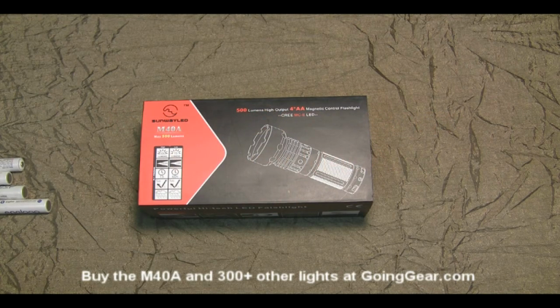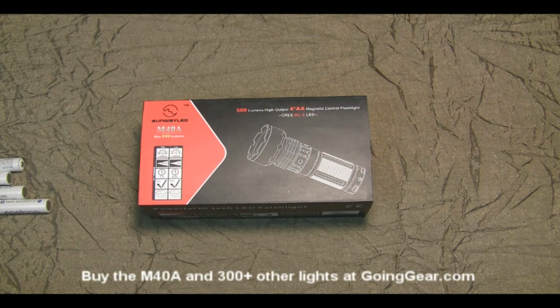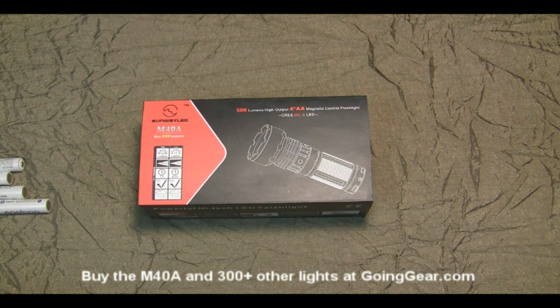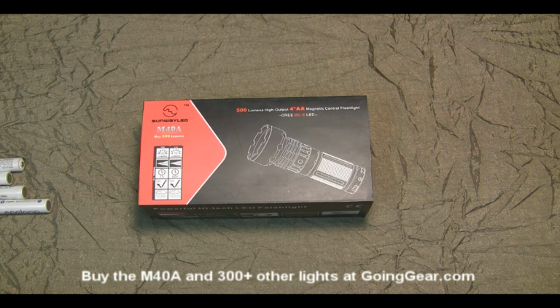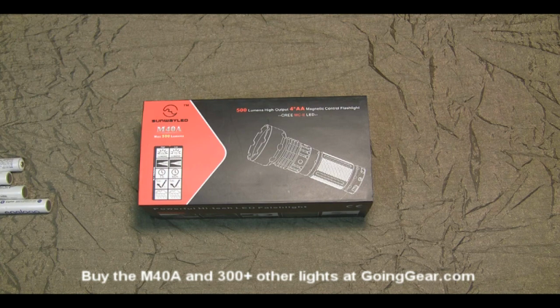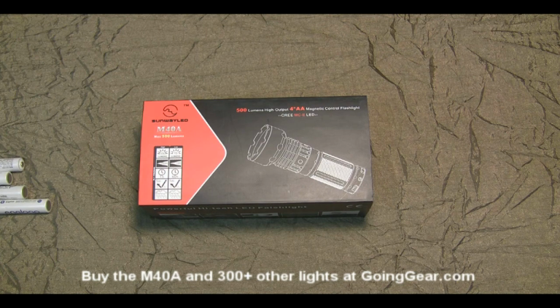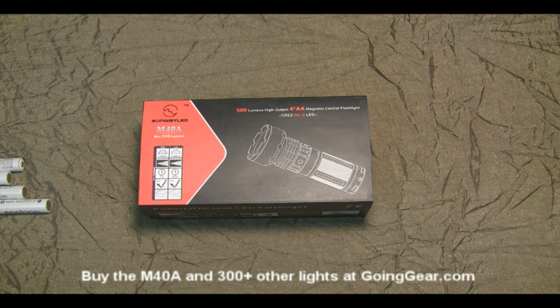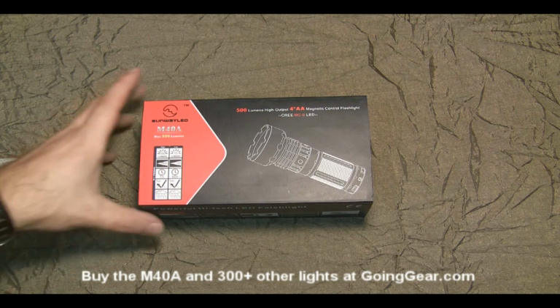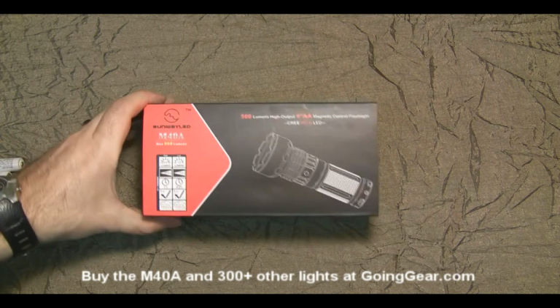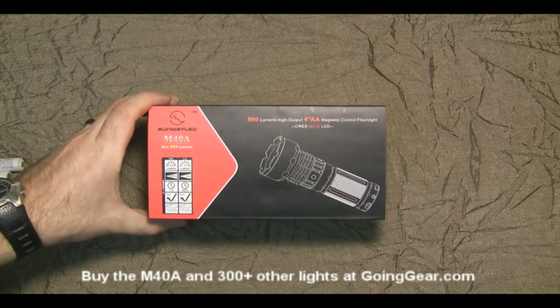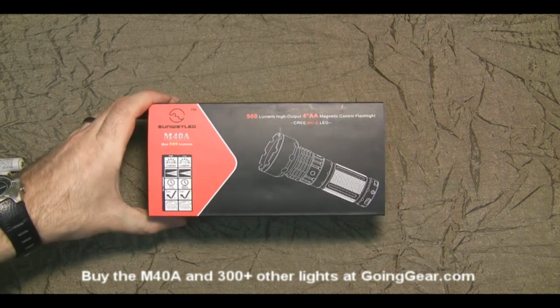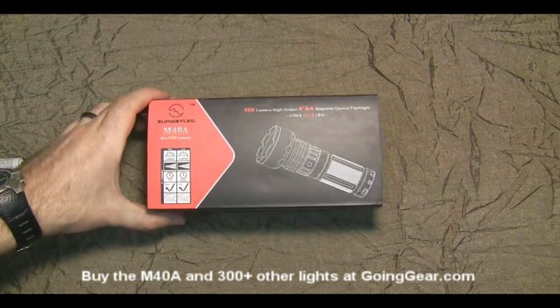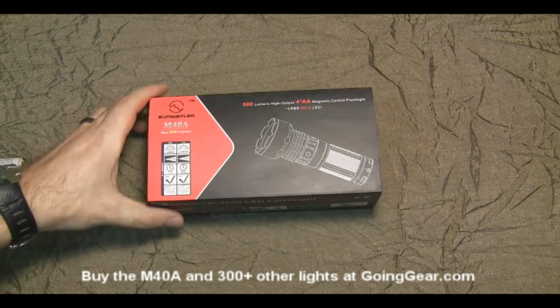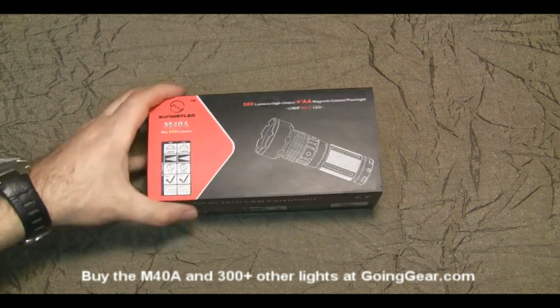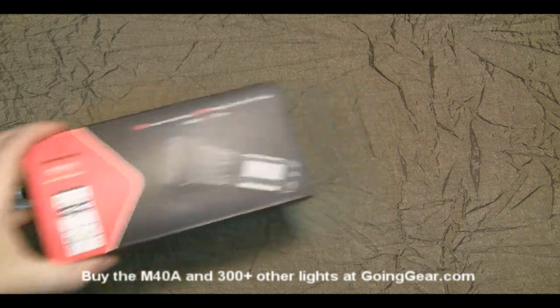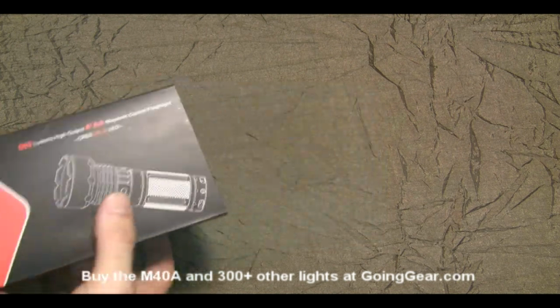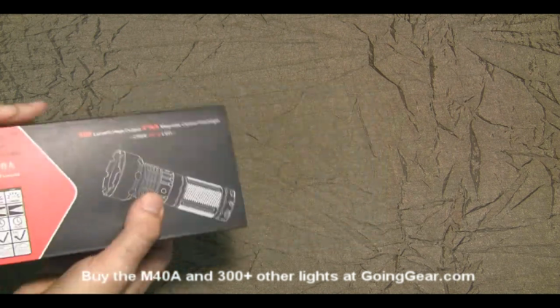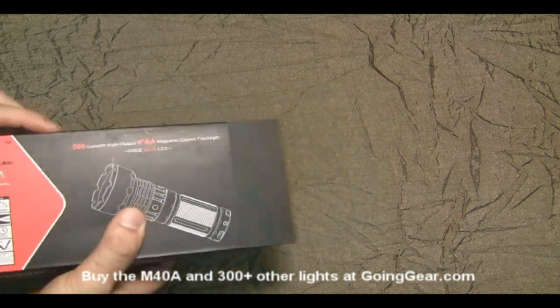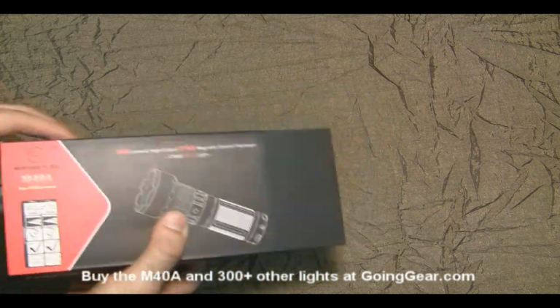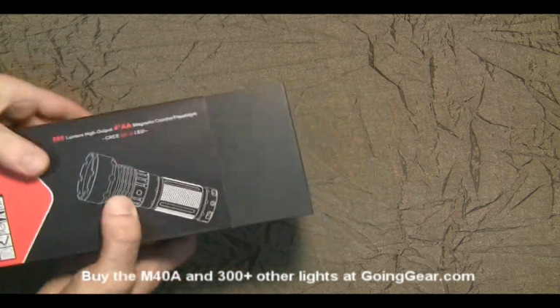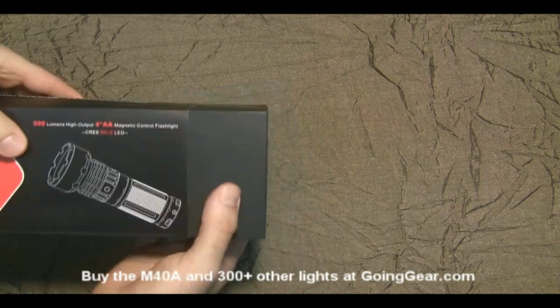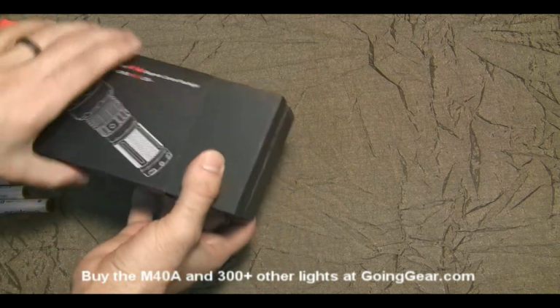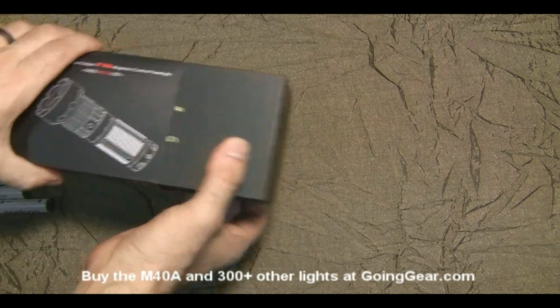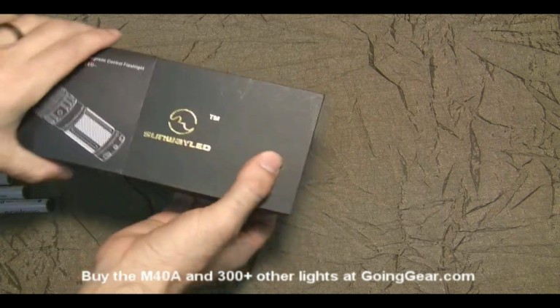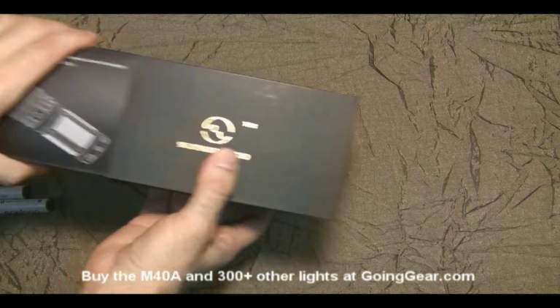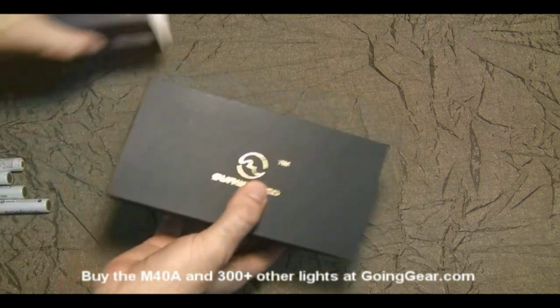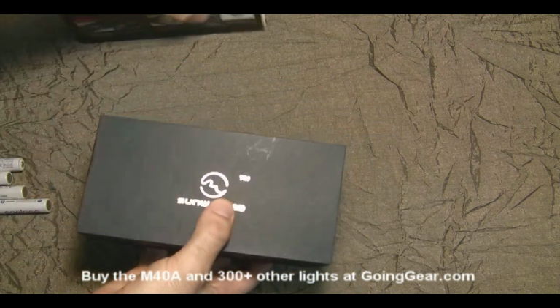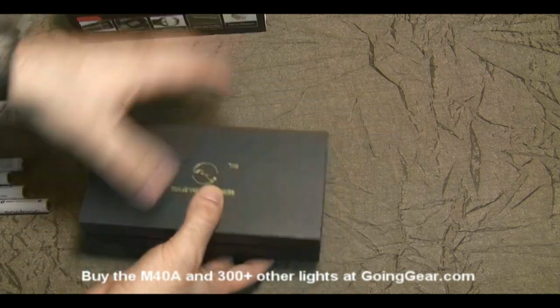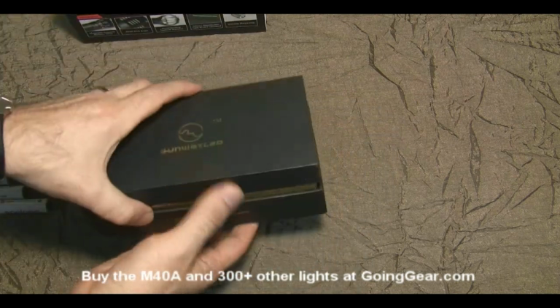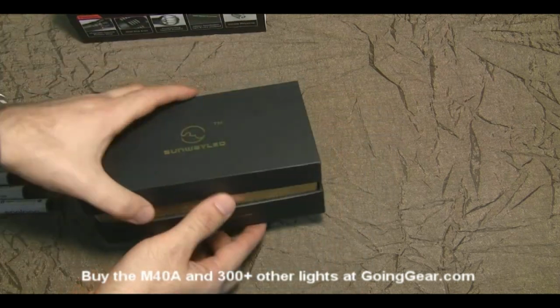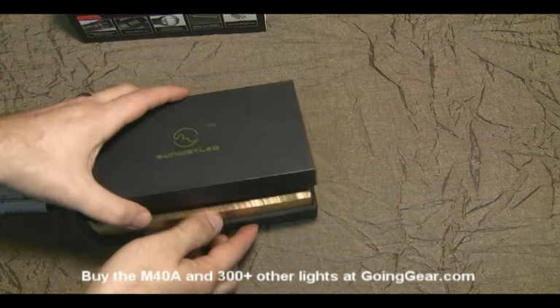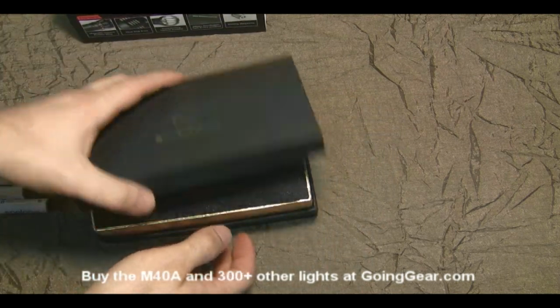Hey, this is Marshall from Going Gear, and today we're going to take a look at the Sunway M40A. It's powered by four AA batteries. It has a Cree MCE bulb in there — nice and bright, nice and compact.